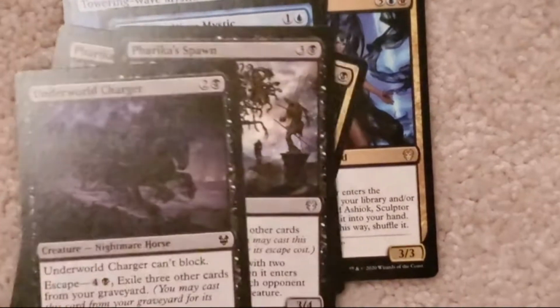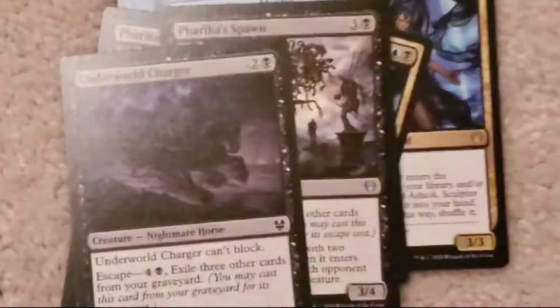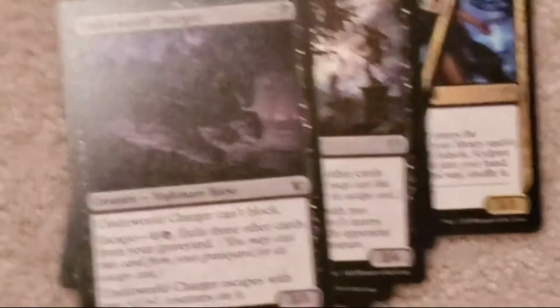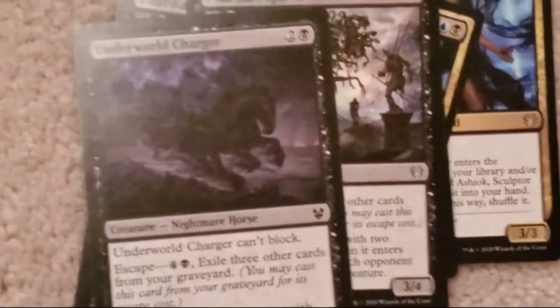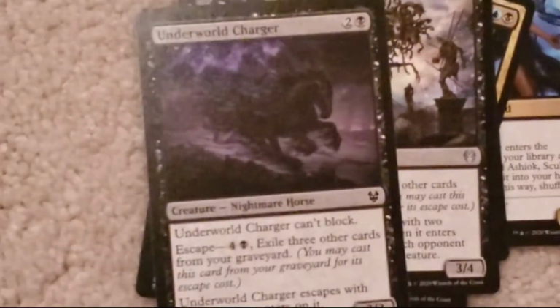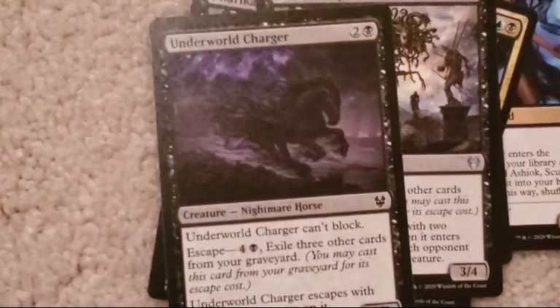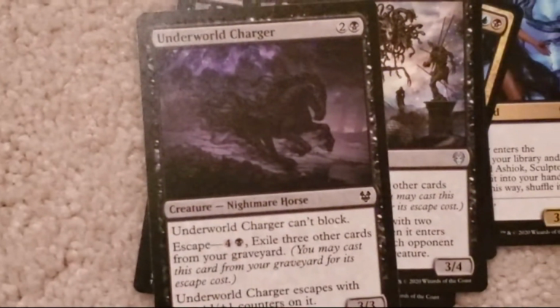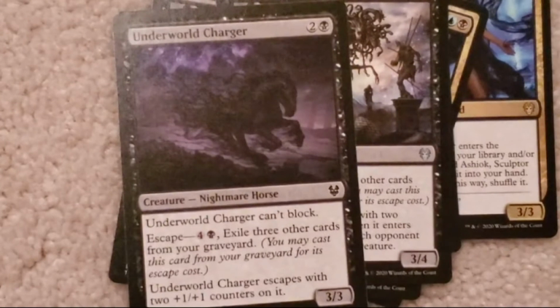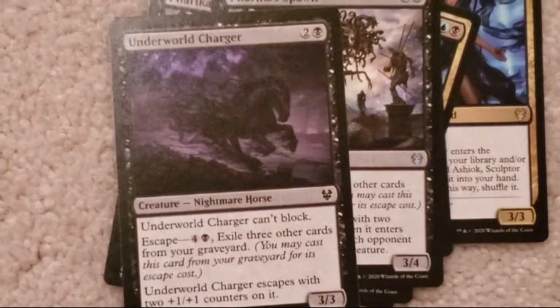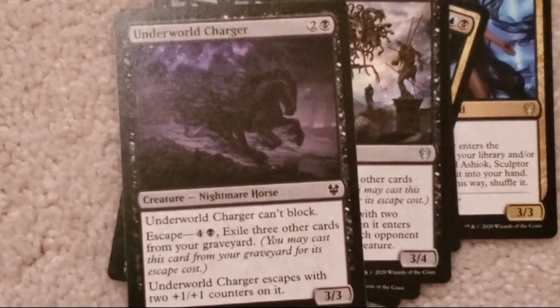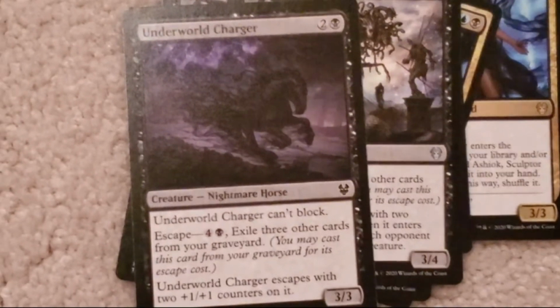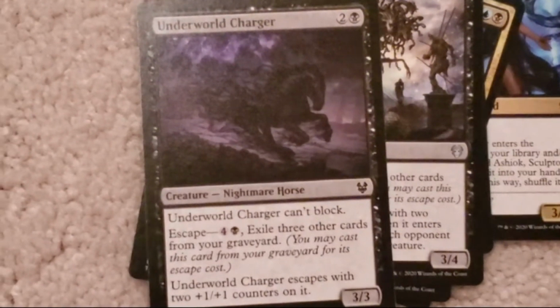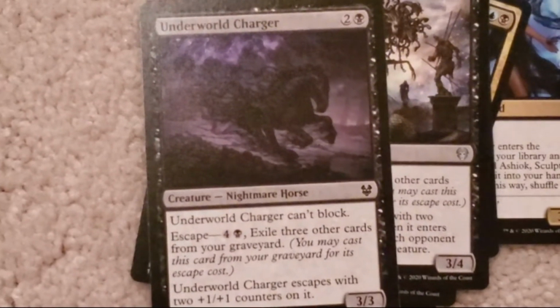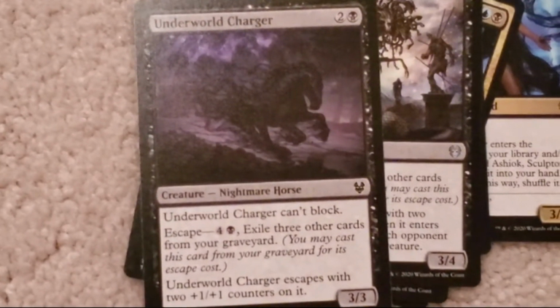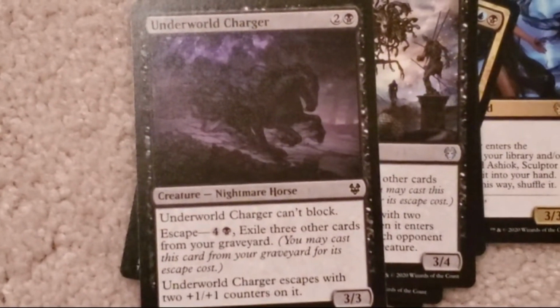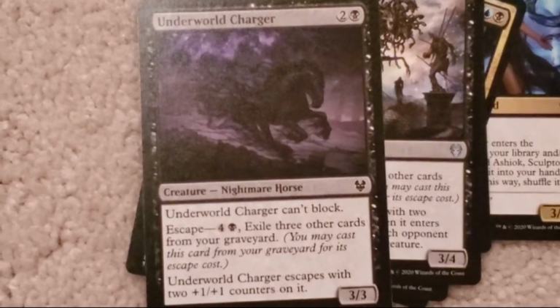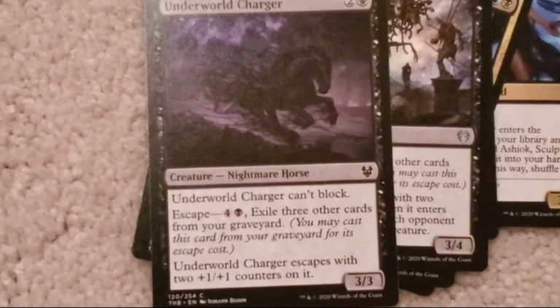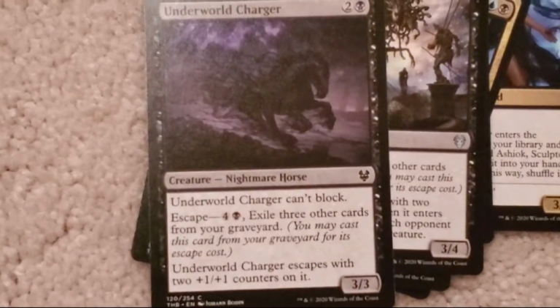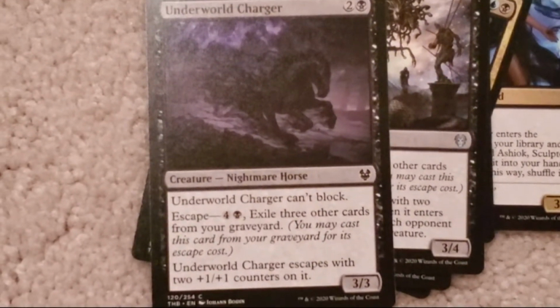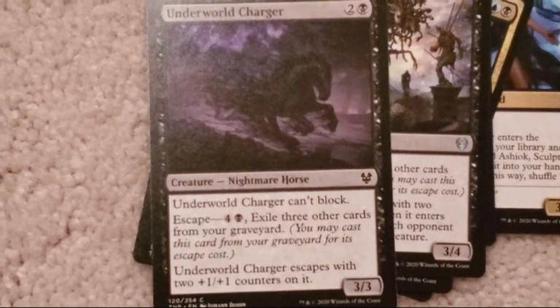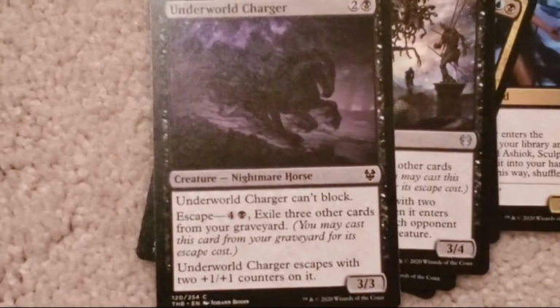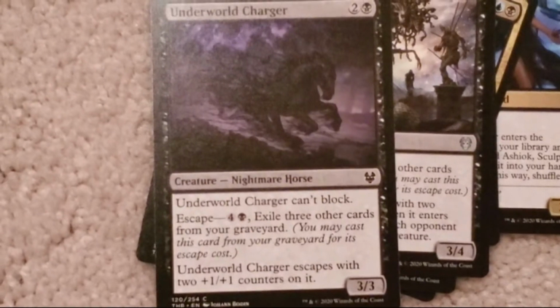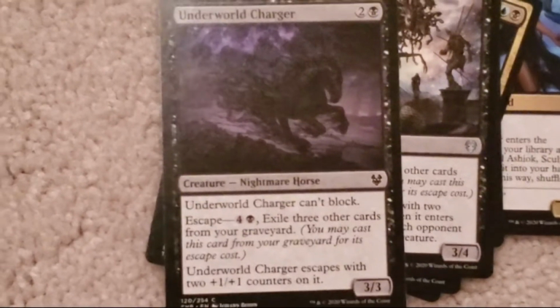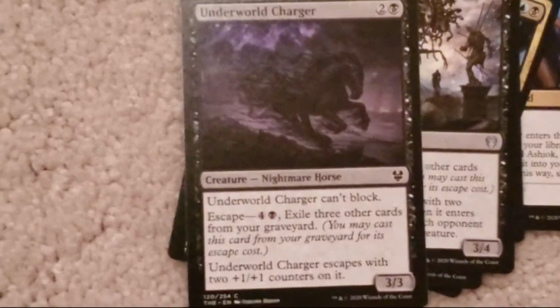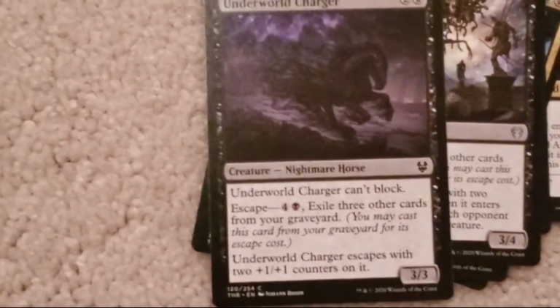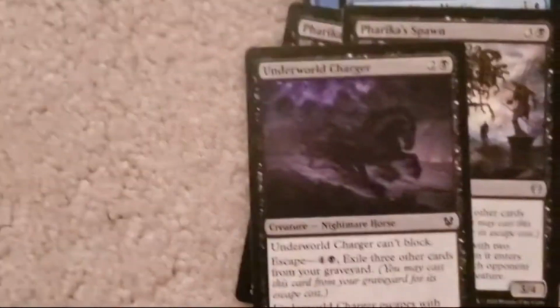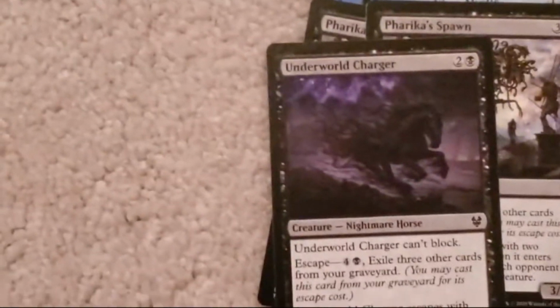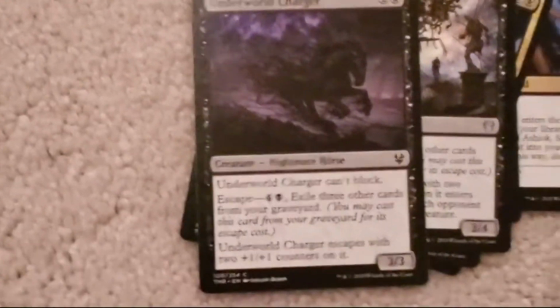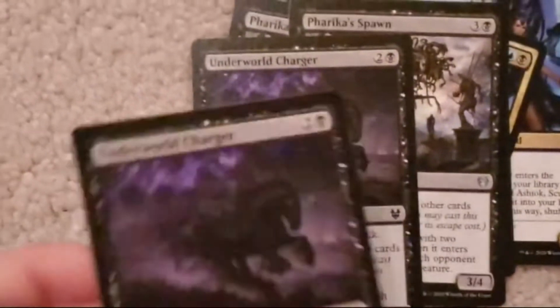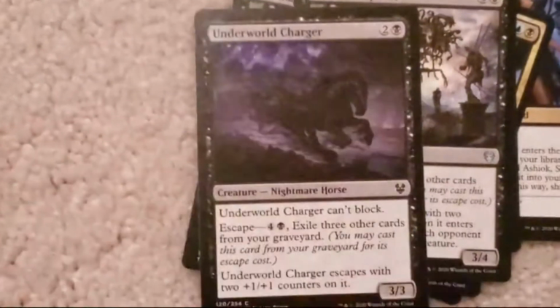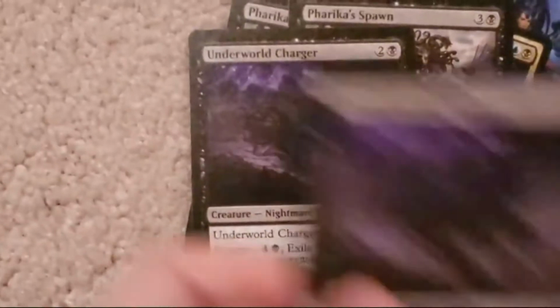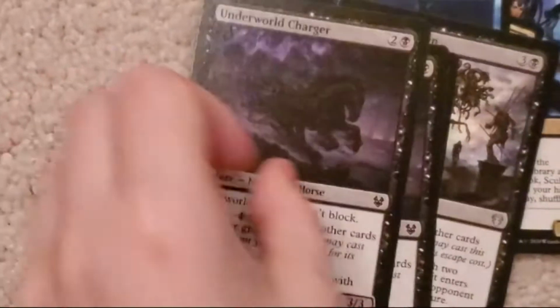Underworld Charger: two colorless, one black. Three, three. Underworld Charger can't block. Escape: four colorless, one black — exile three other cards from your graveyard. Underworld Charger escapes with two plus-plus counters on it. There's three of those.